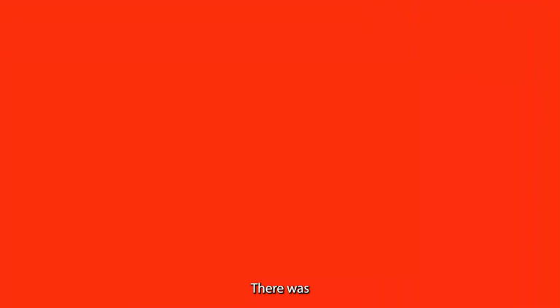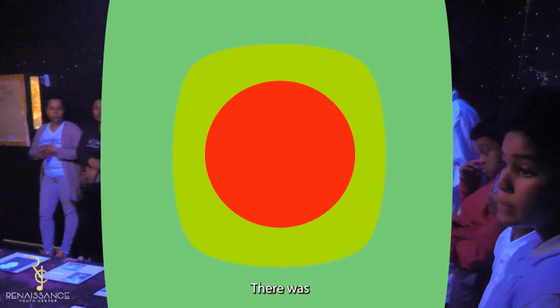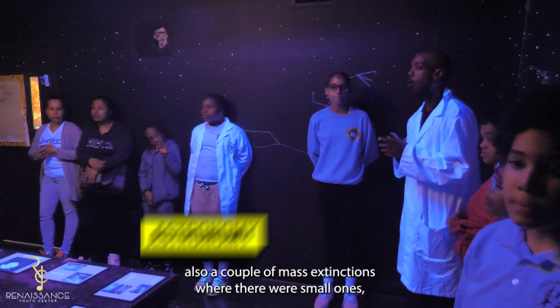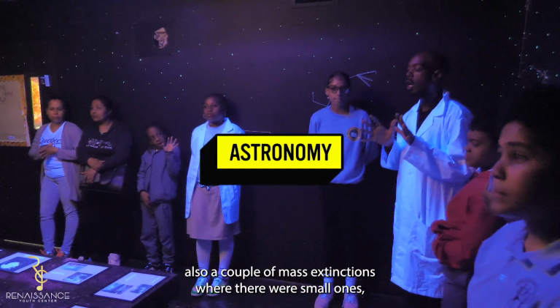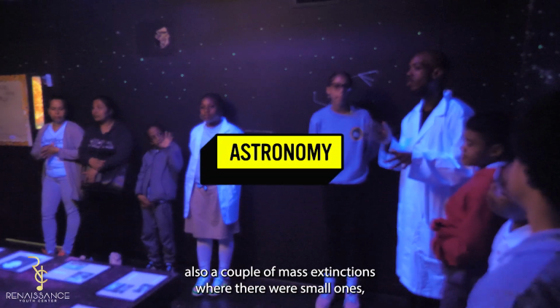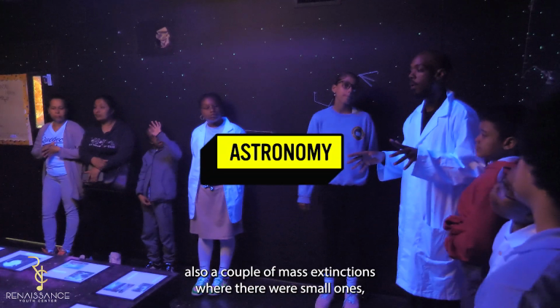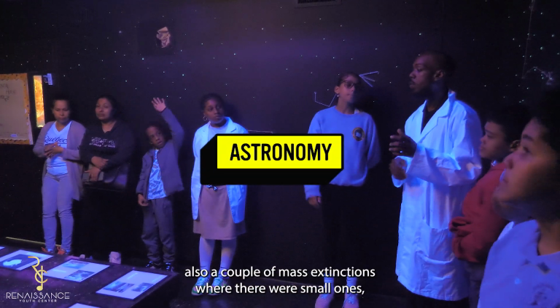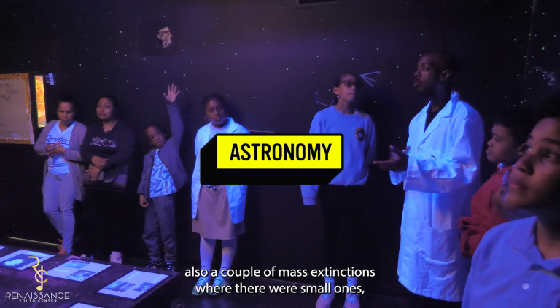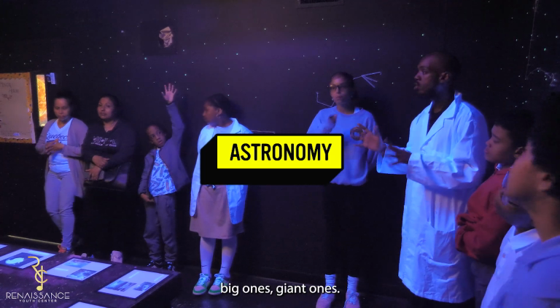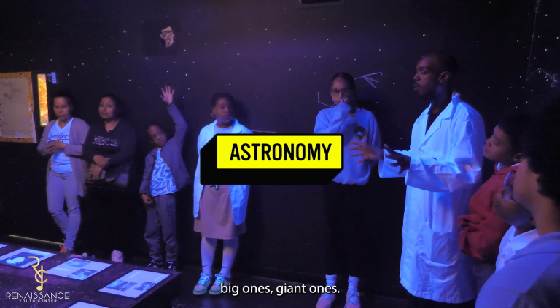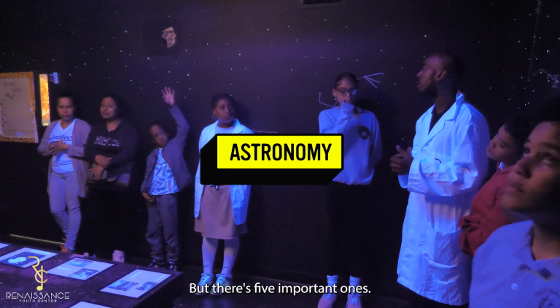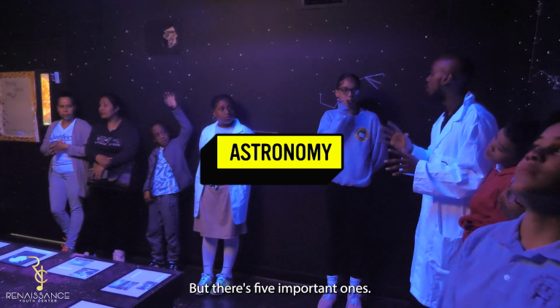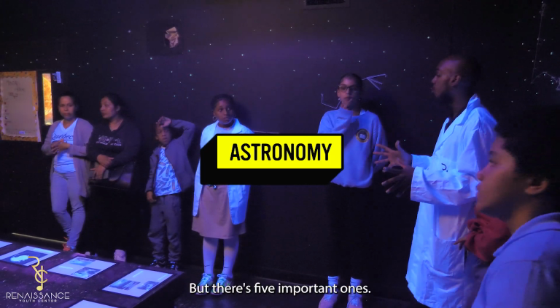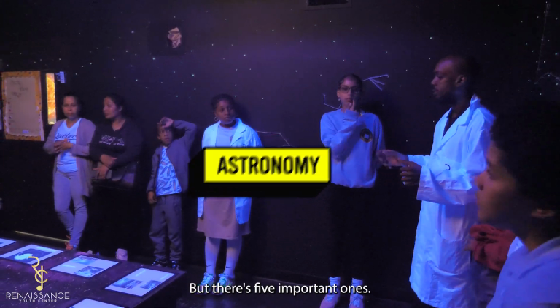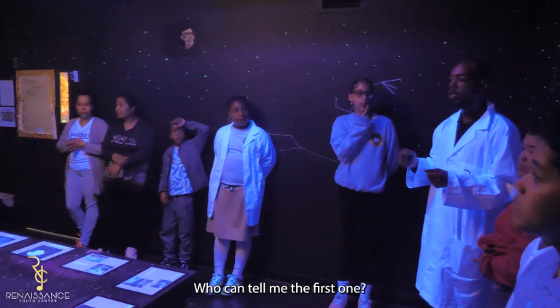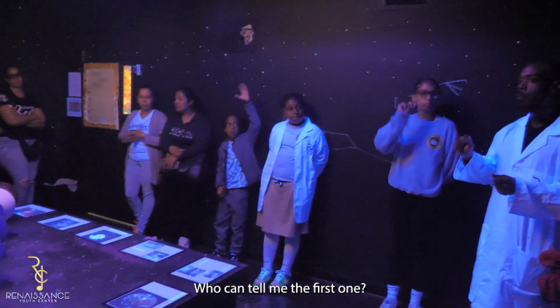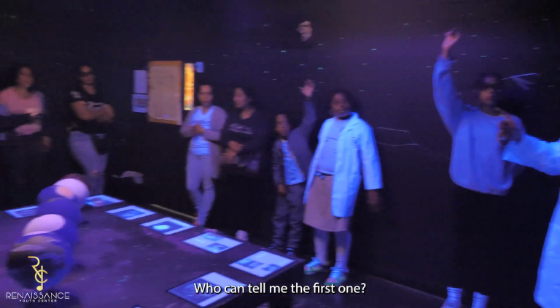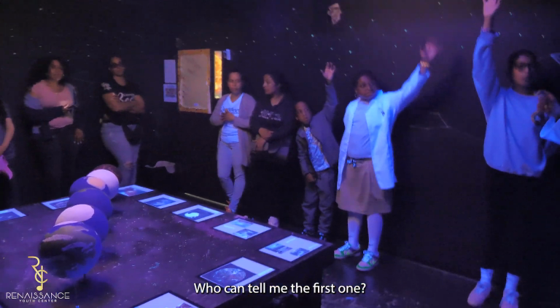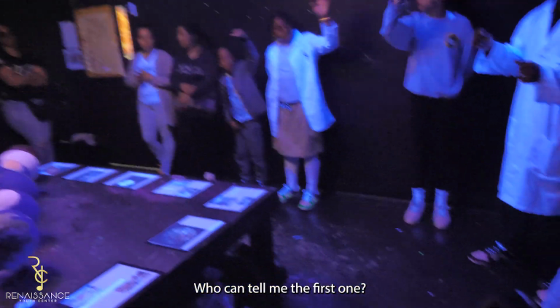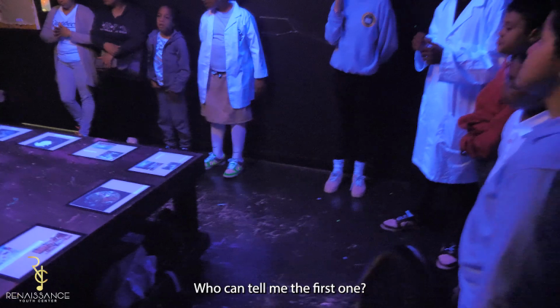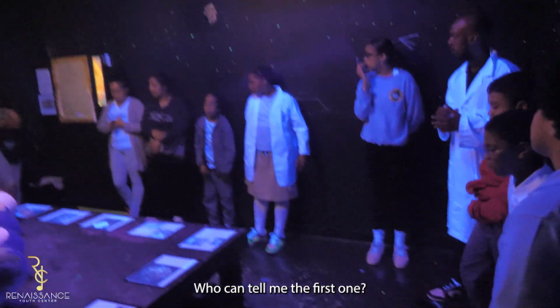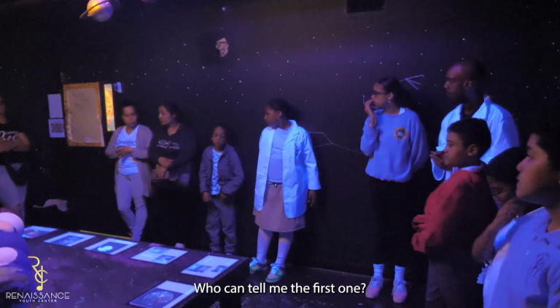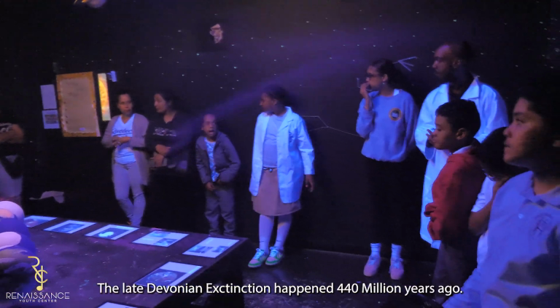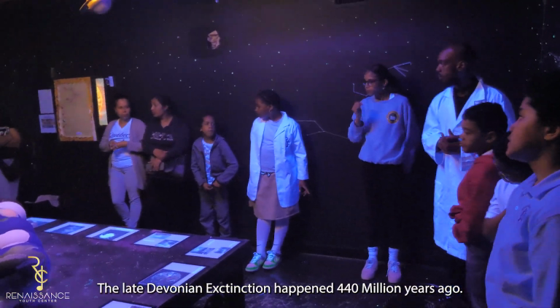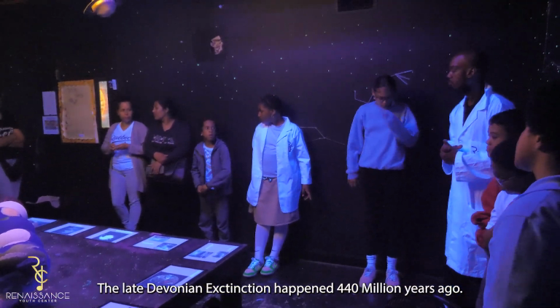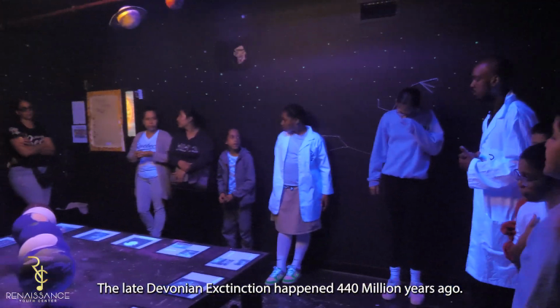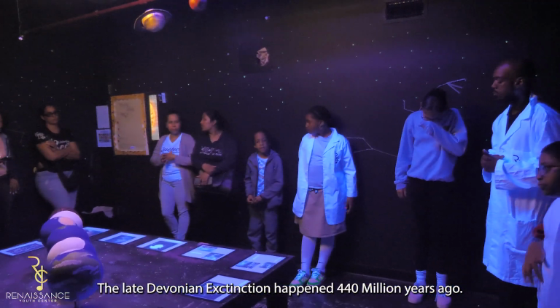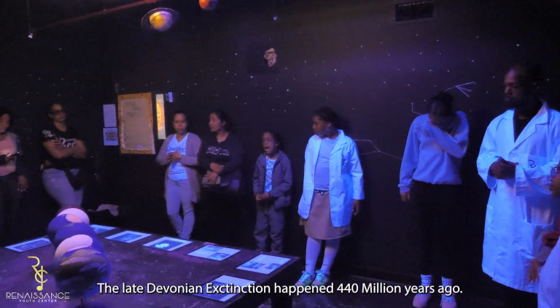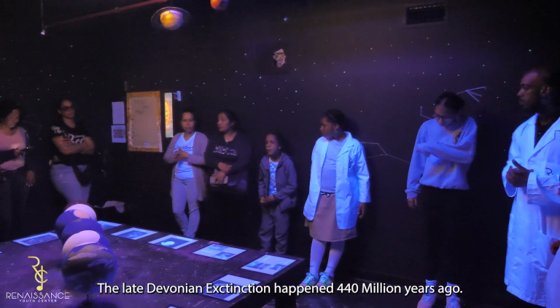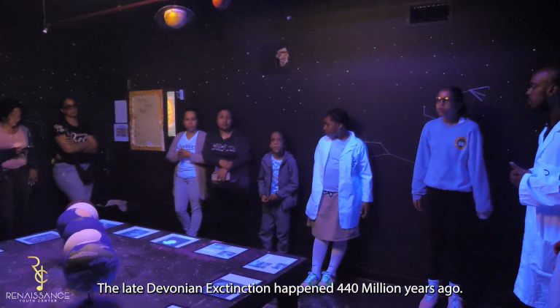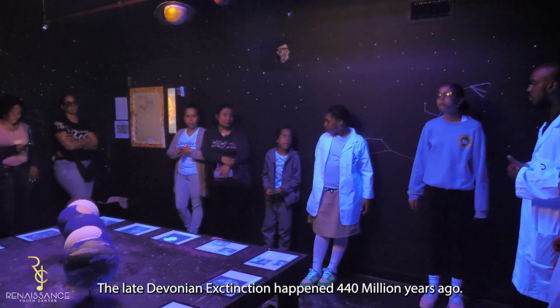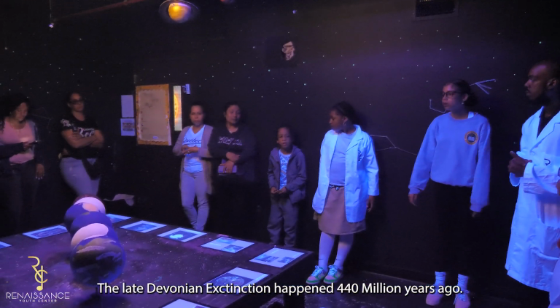There were also a couple of mass extinctions — small ones, big ones, giant ones — but there are five important ones. Who can tell me the first one? The Solarian extinction happened 404 million years ago. It was caused by global cooling.